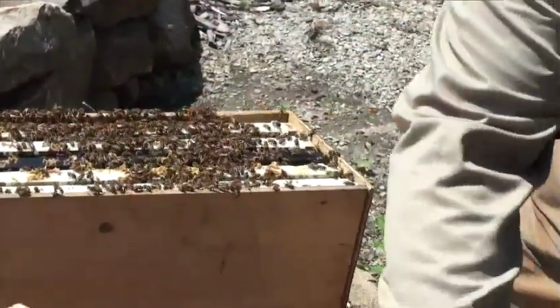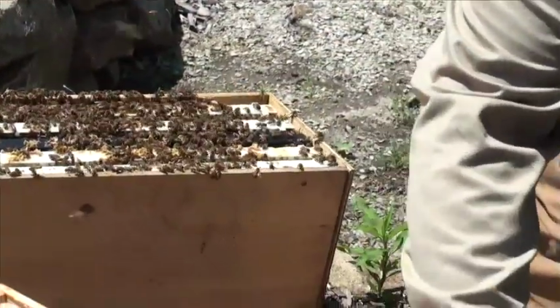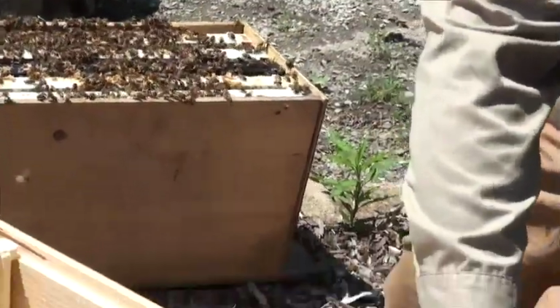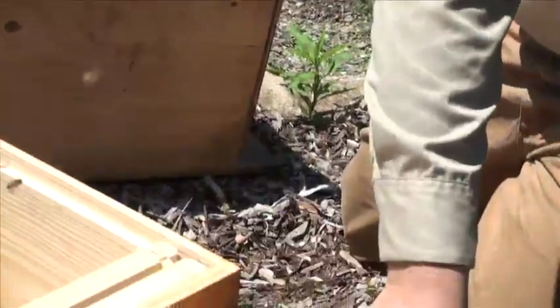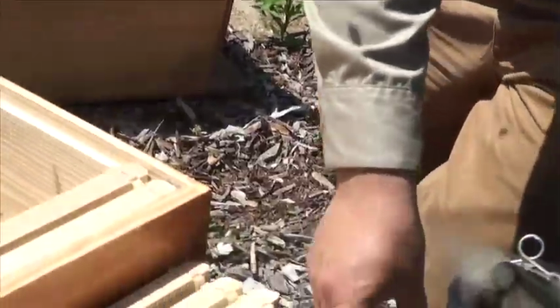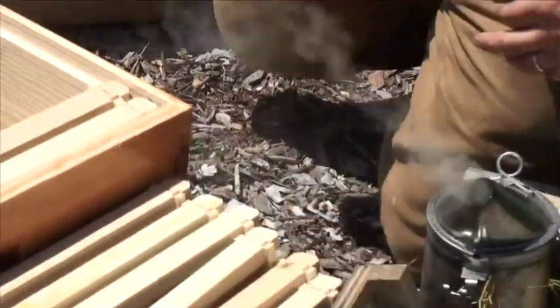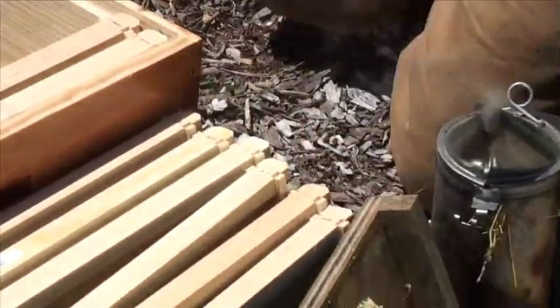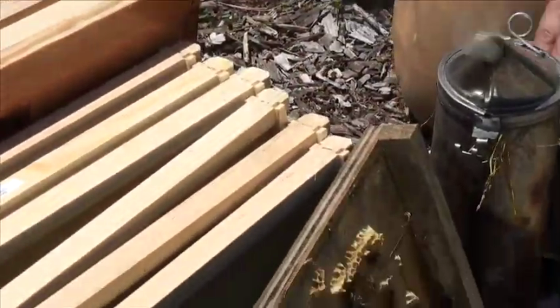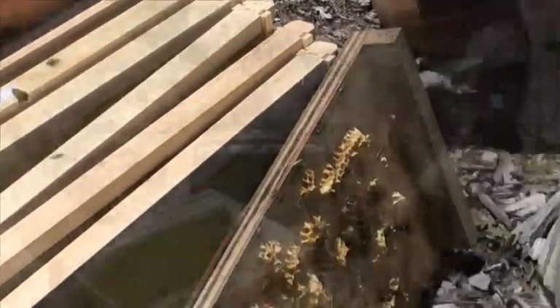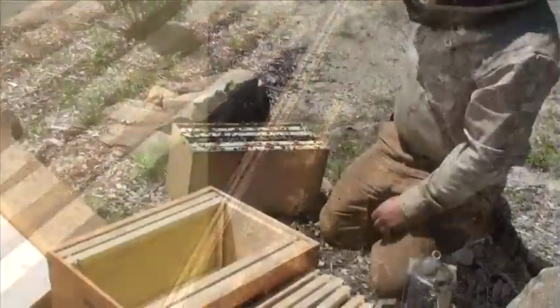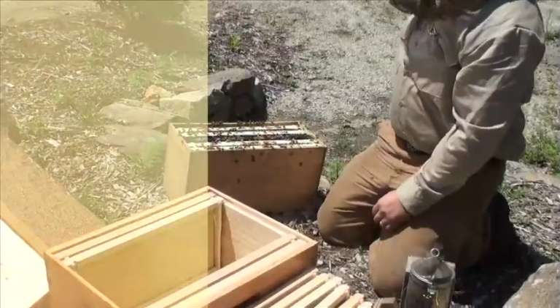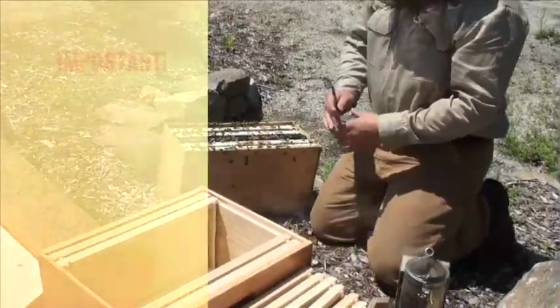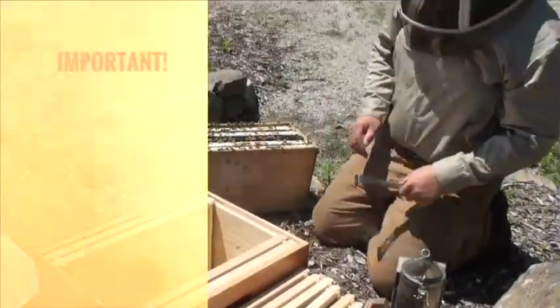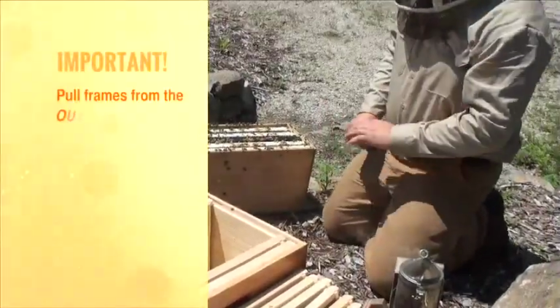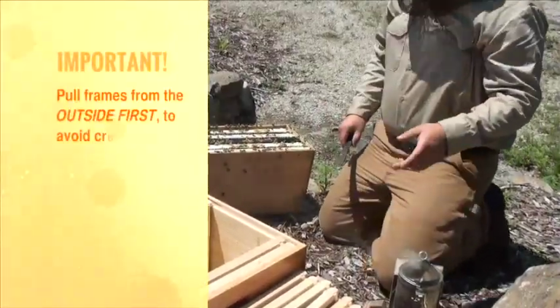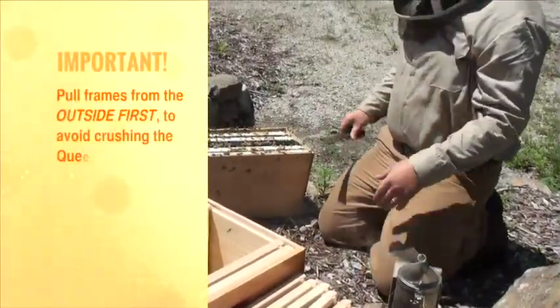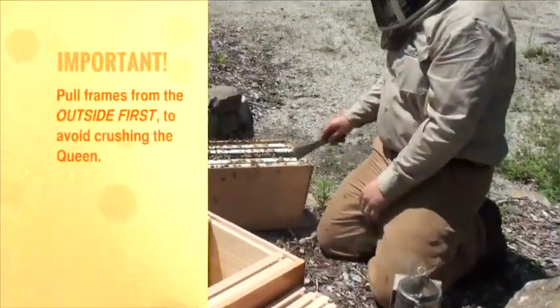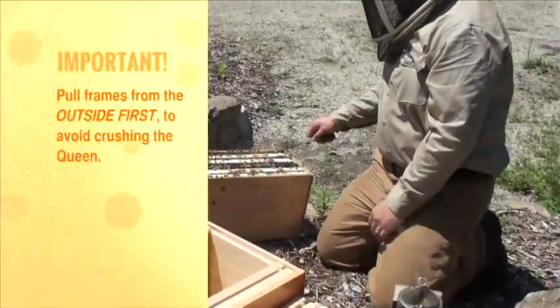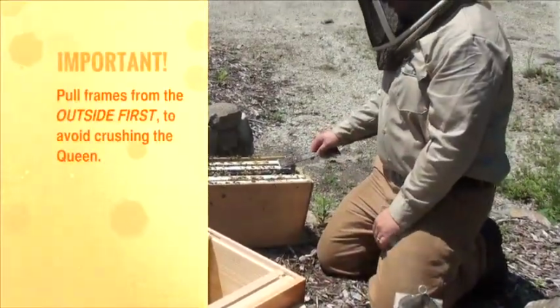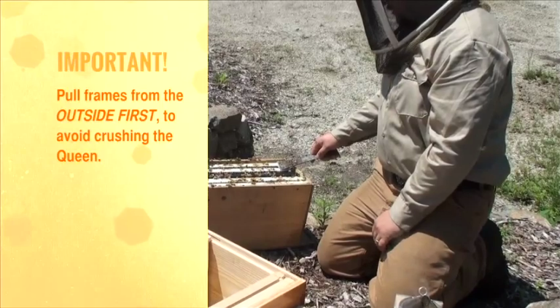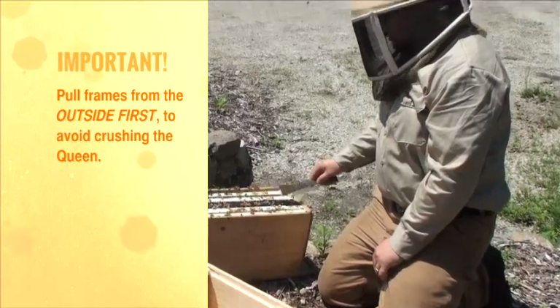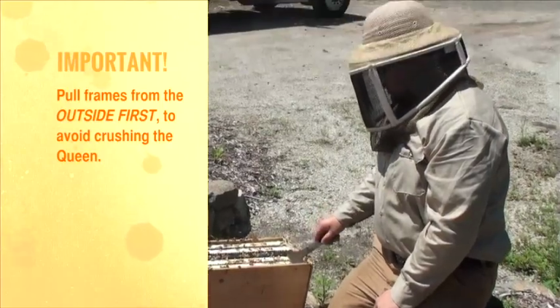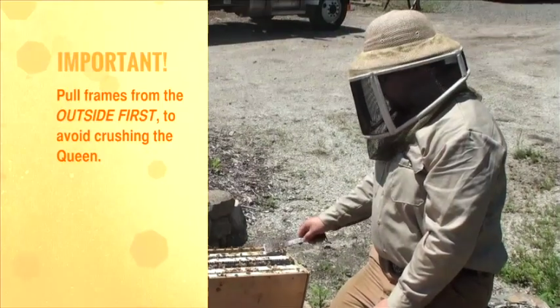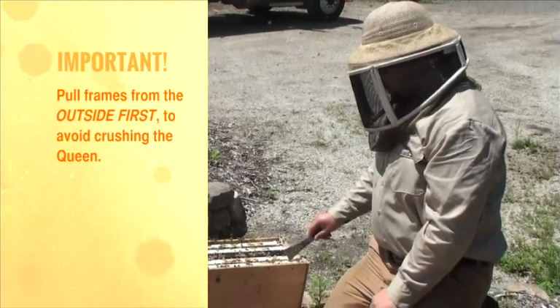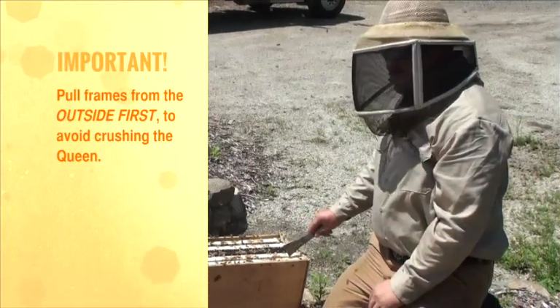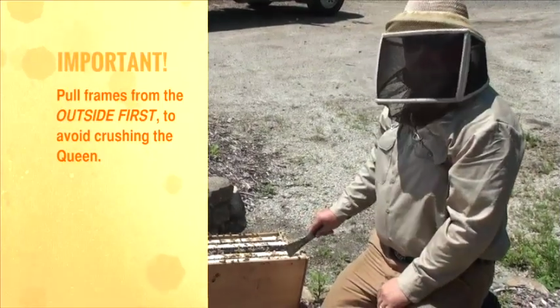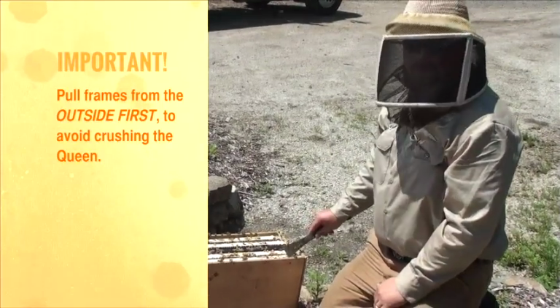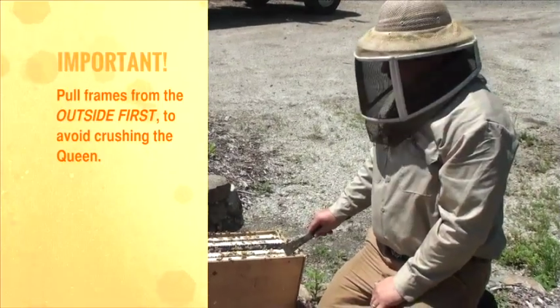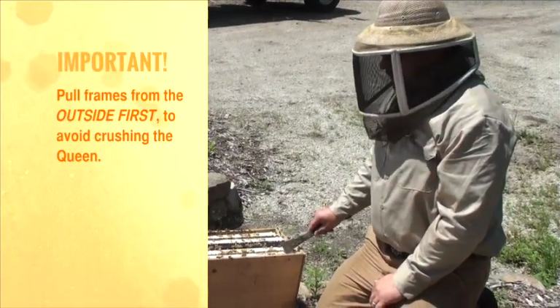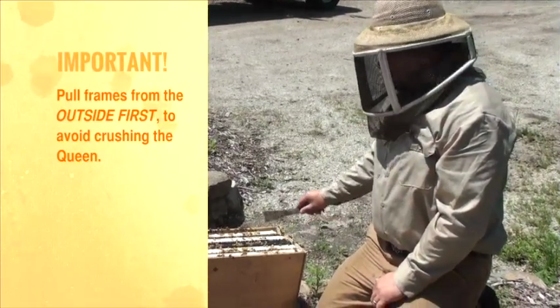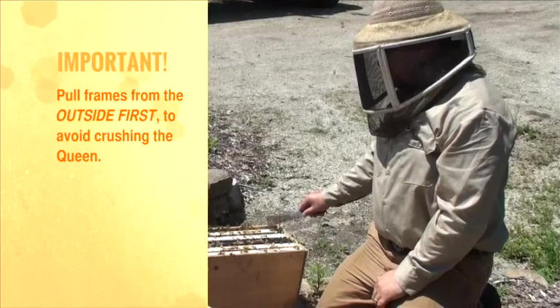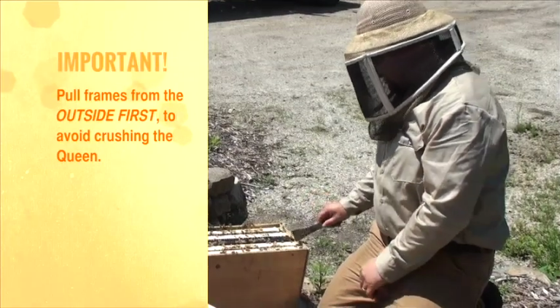You don't need to bang them off yet until you get some comb in there. Now what you want to do is go from the outside in so that you don't roll the queen. The first frame you want to pull is either on the far outside left or far outside right.